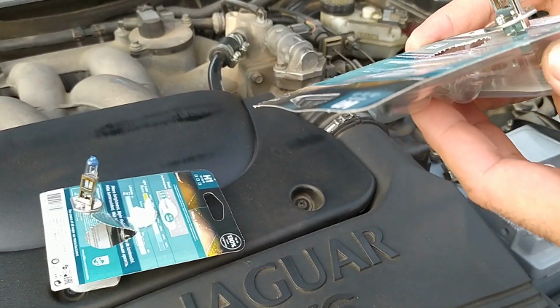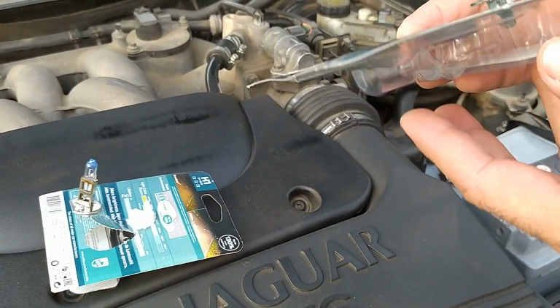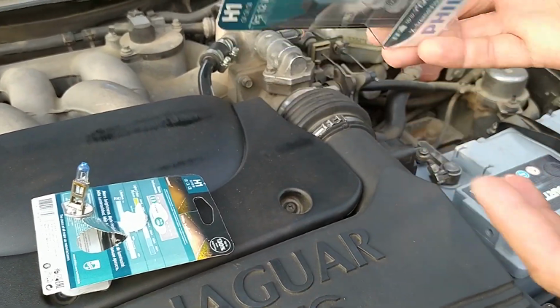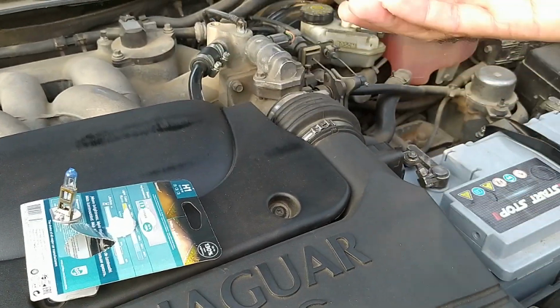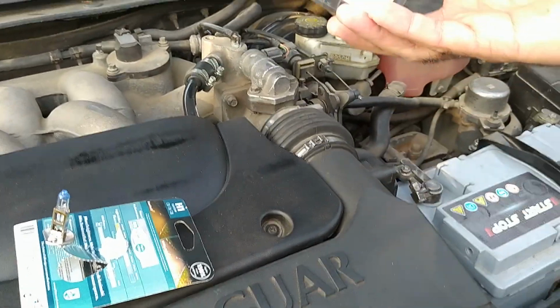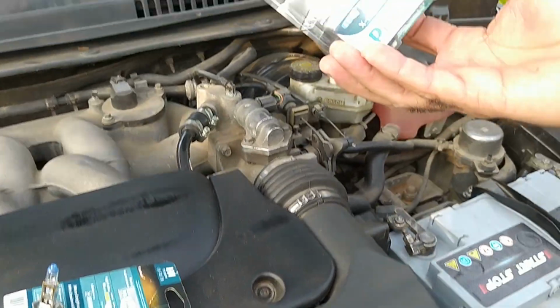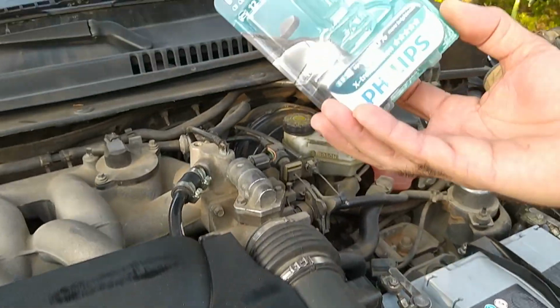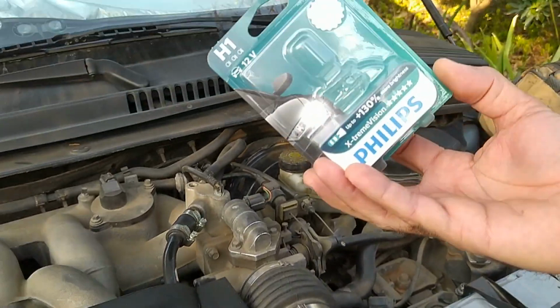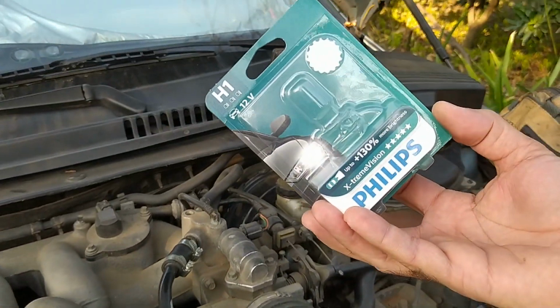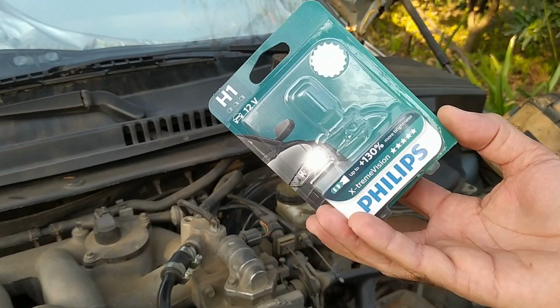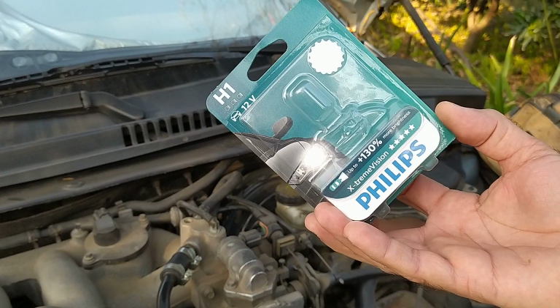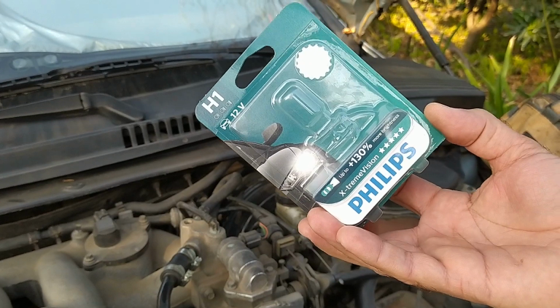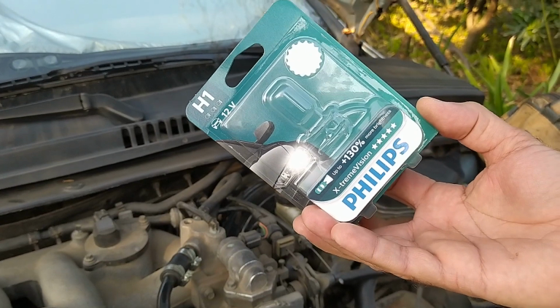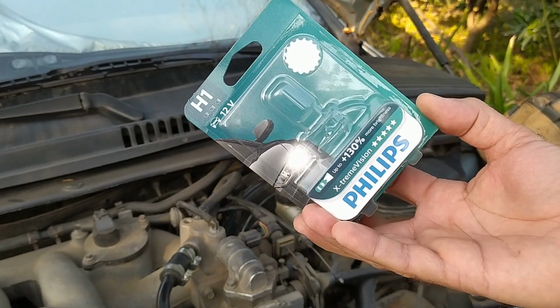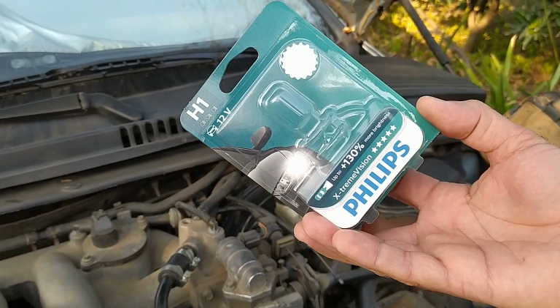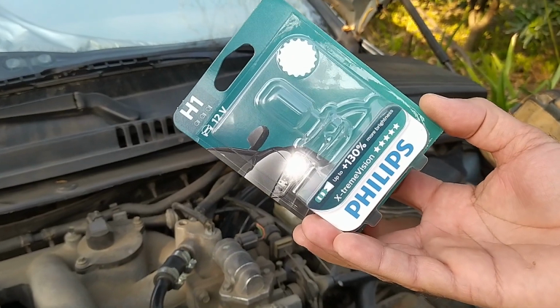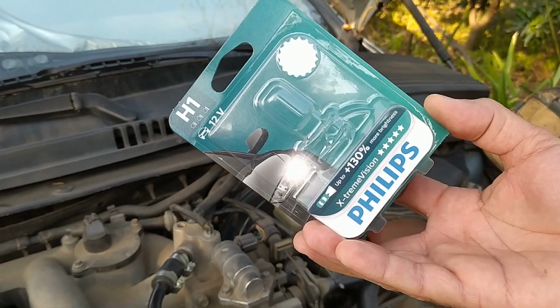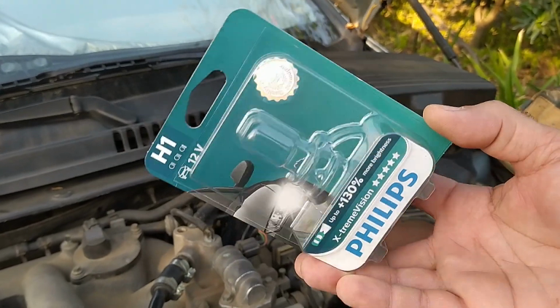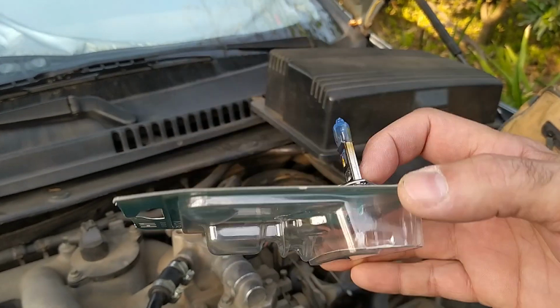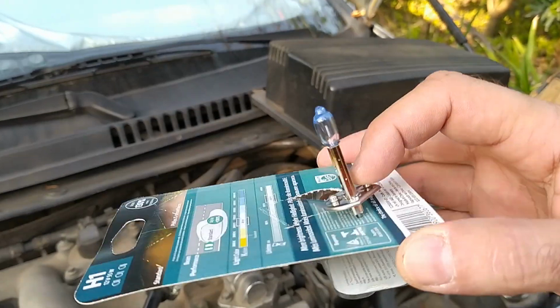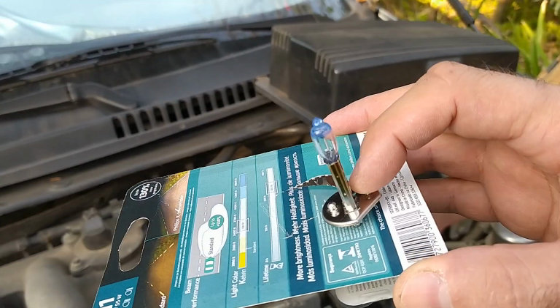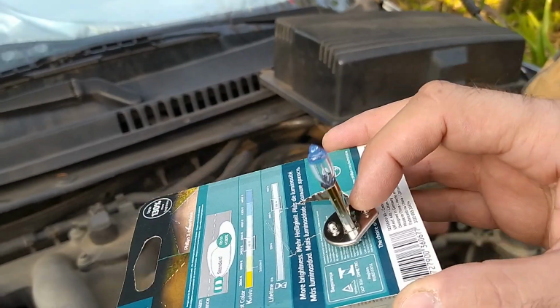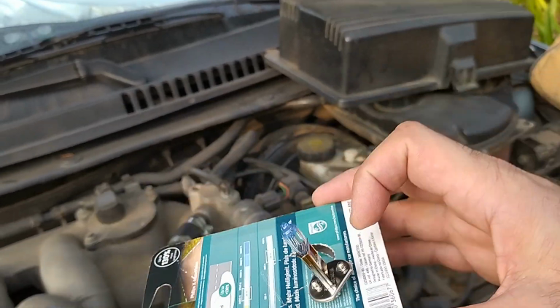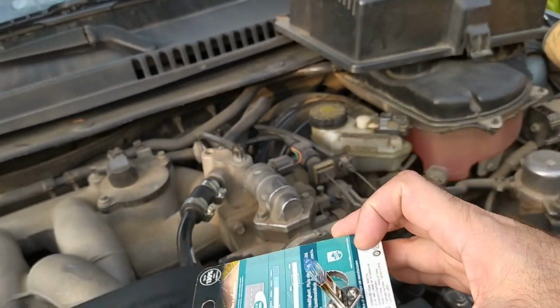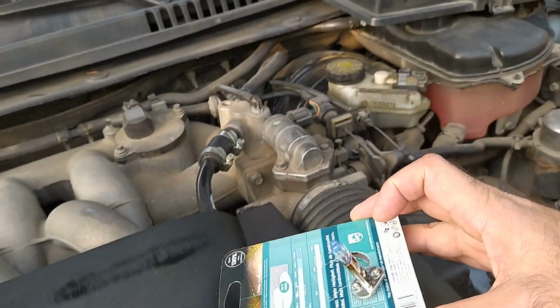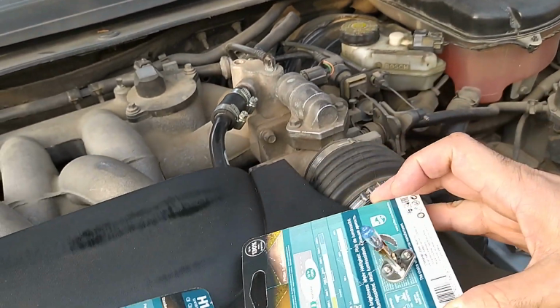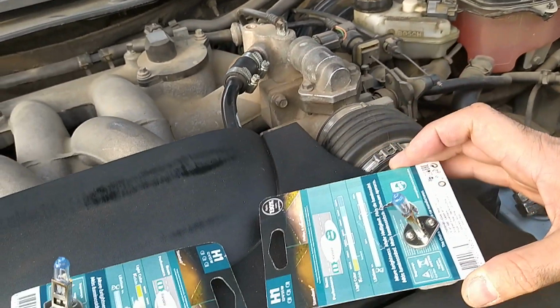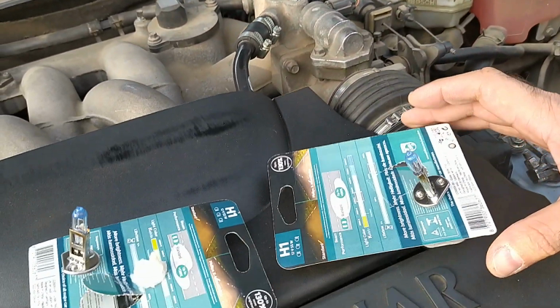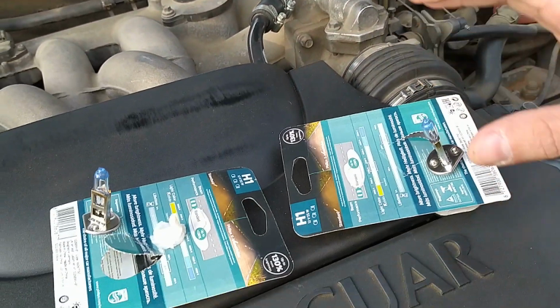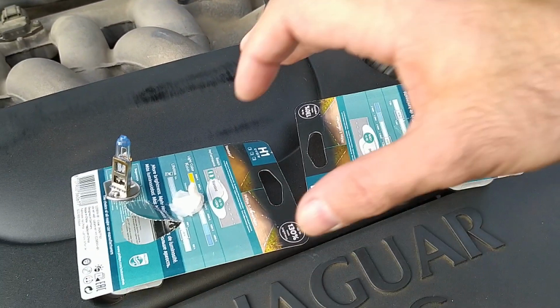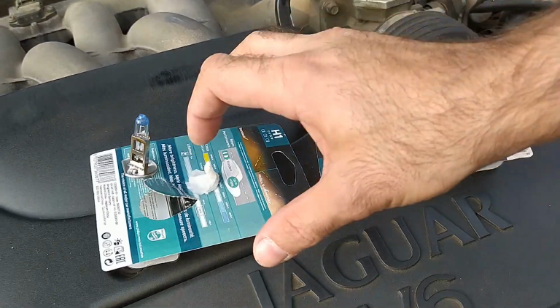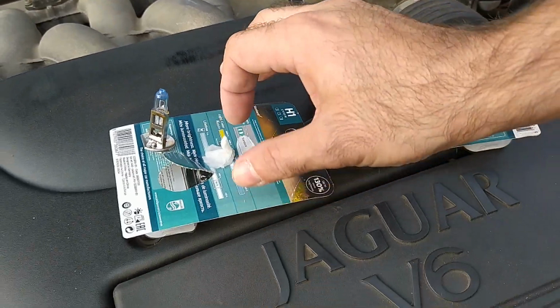I've been using this set of Philips Plus 130% bulbs for already 2 or 3 years and I am simply delighted with them.